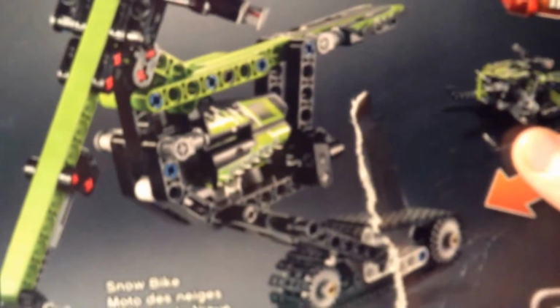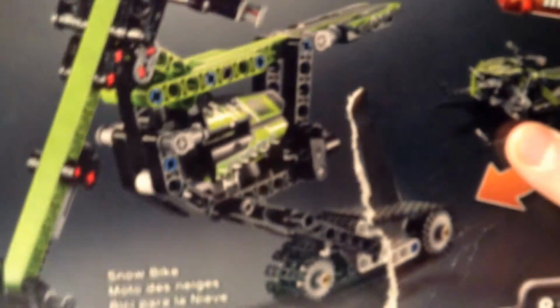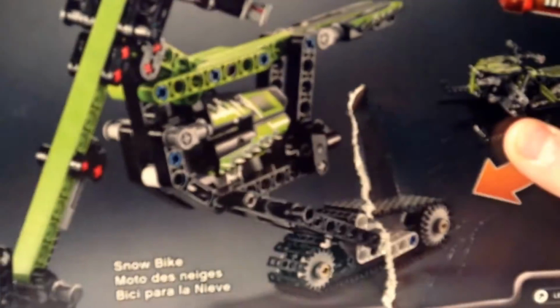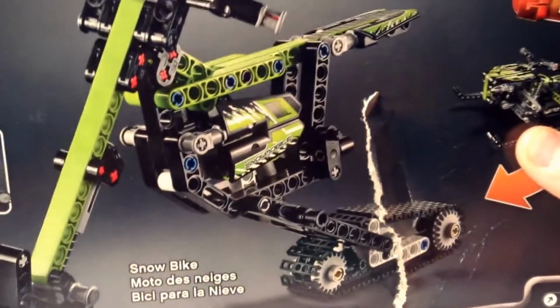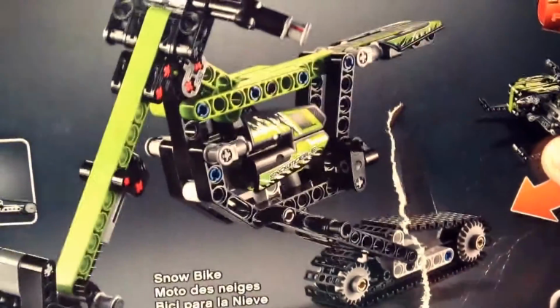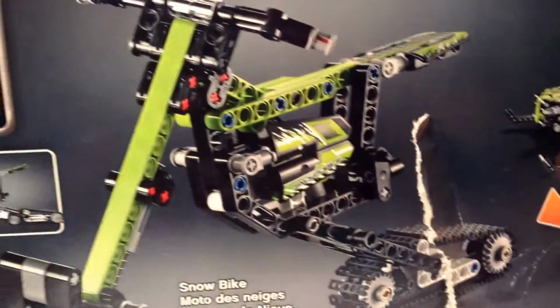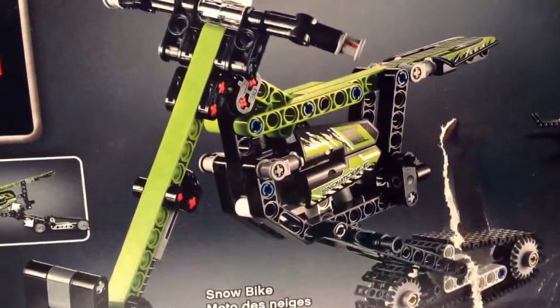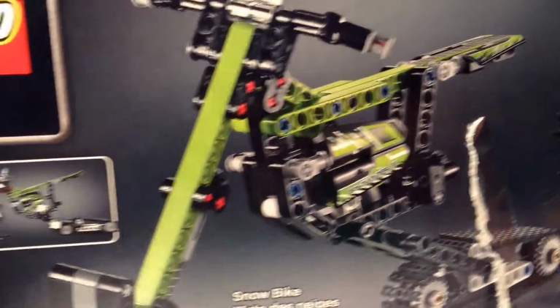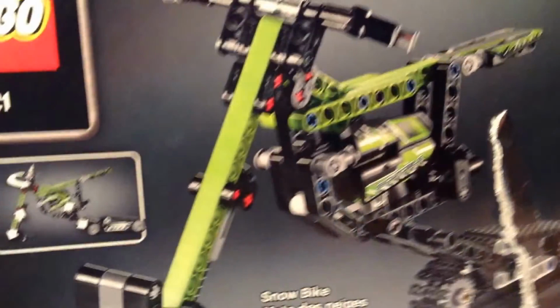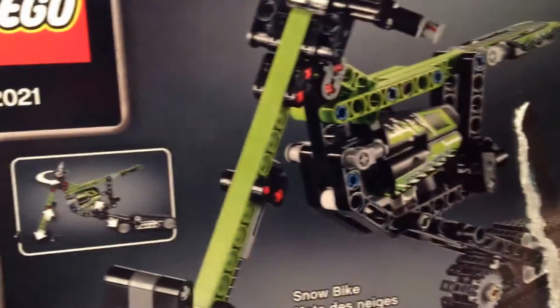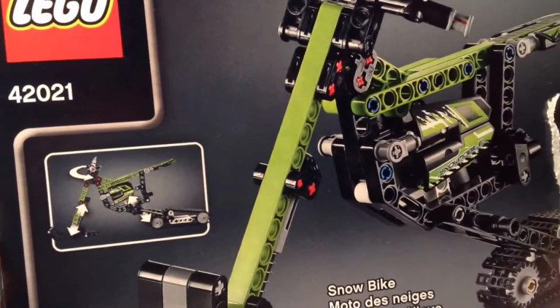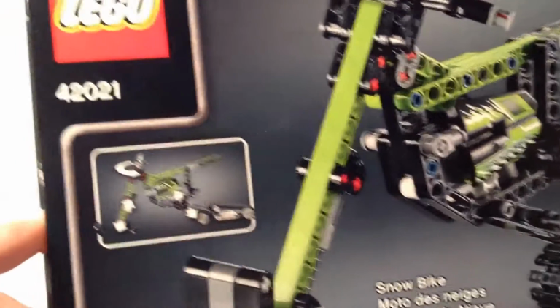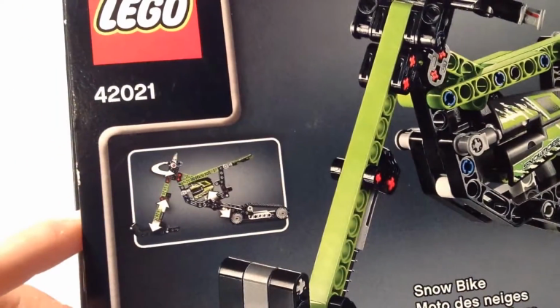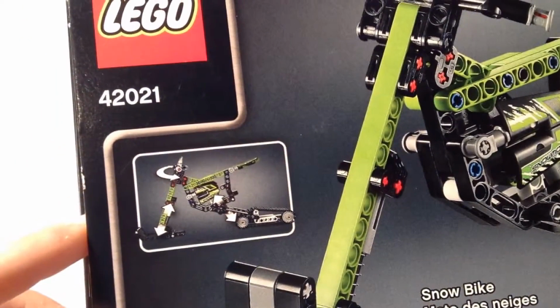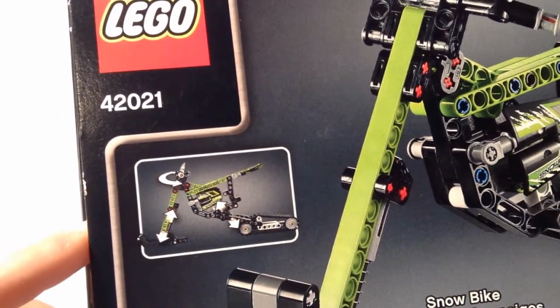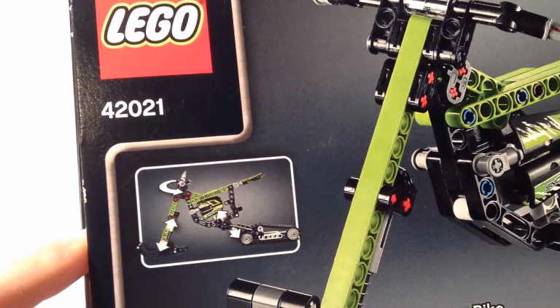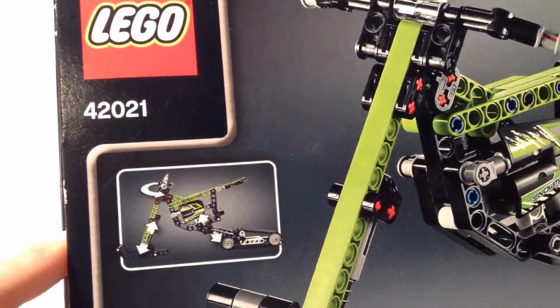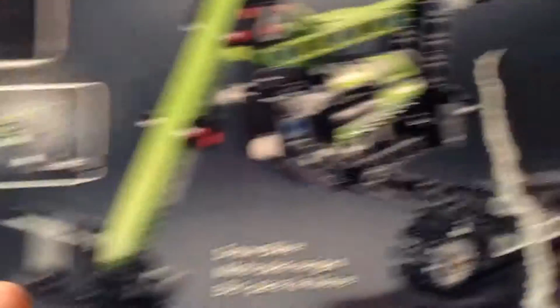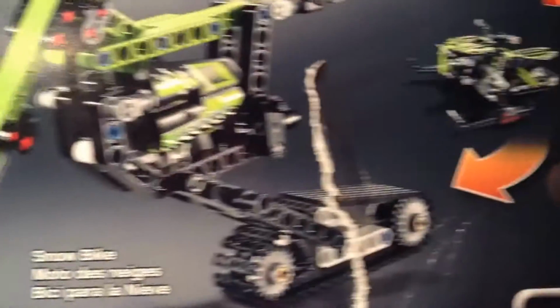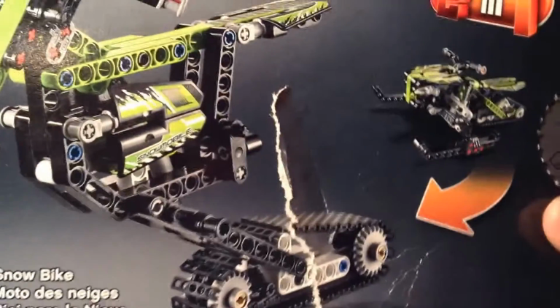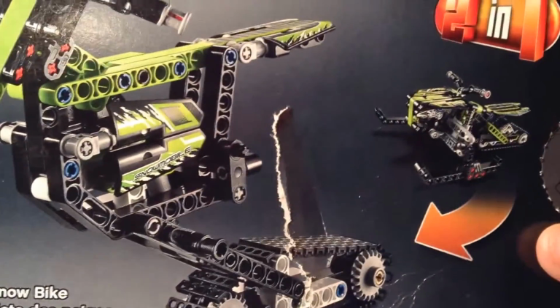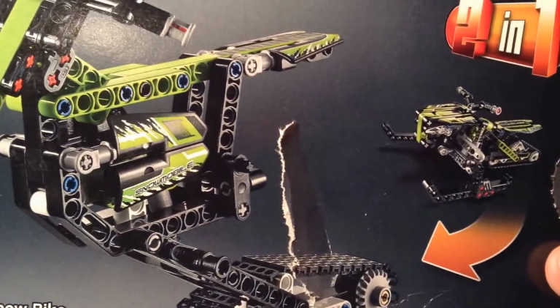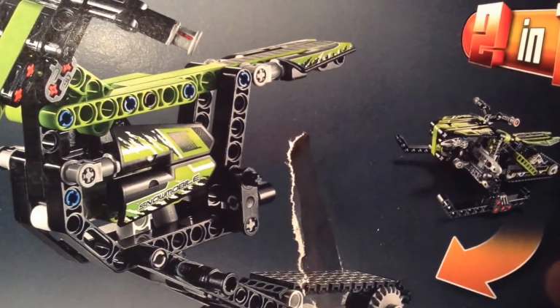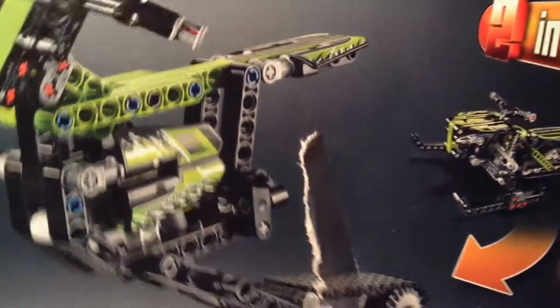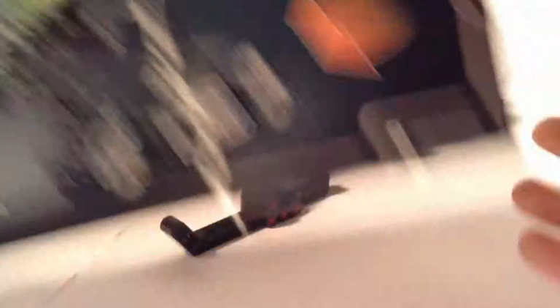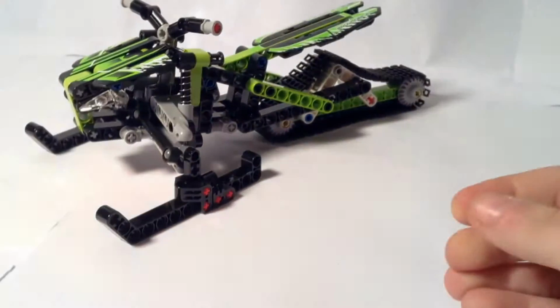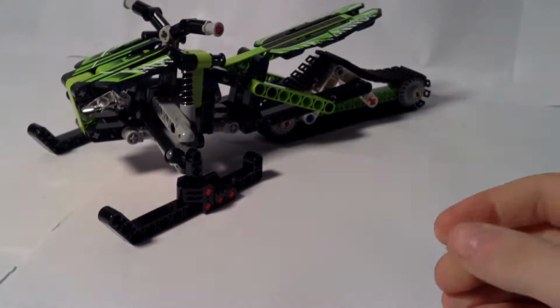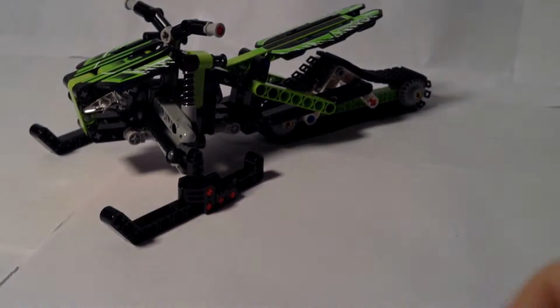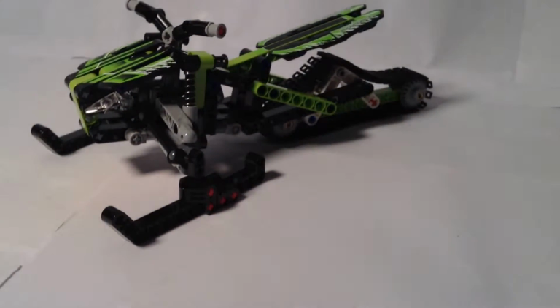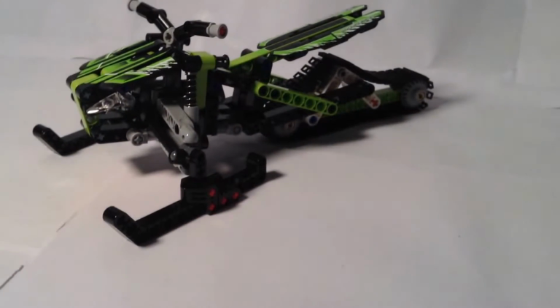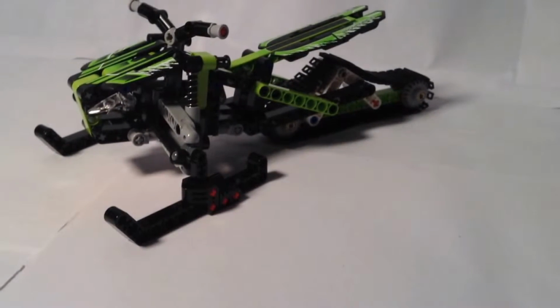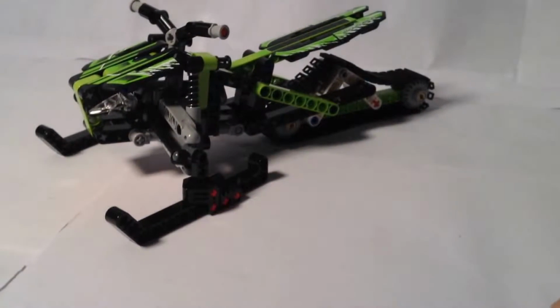On the back there is an alternate build — if you would like me to build that, please put it in the comments and I will do so. It has just a couple features — one, two, three features. Yeah, it's pretty cool. So now let's get on to the thing you guys wanted: the actual snowmobile.